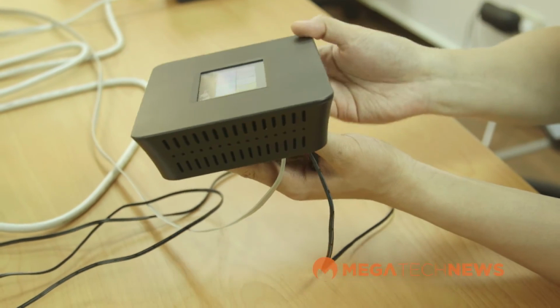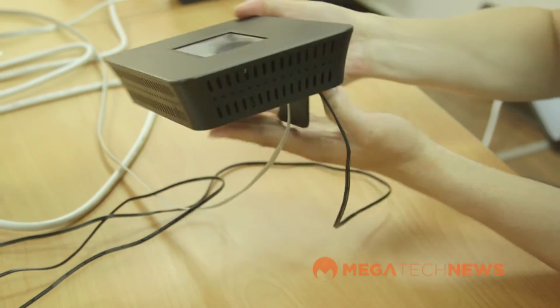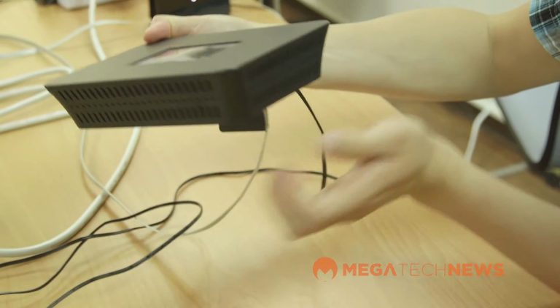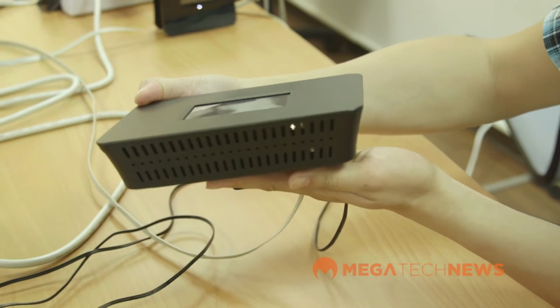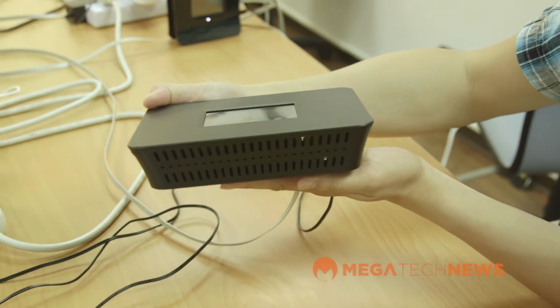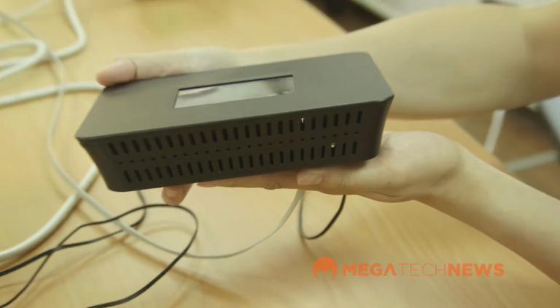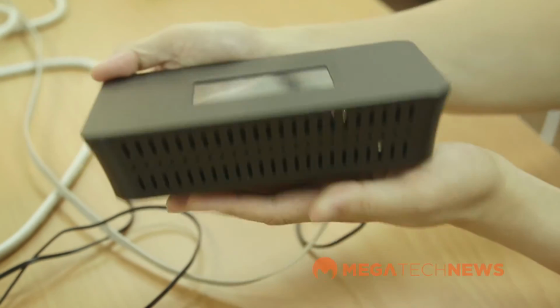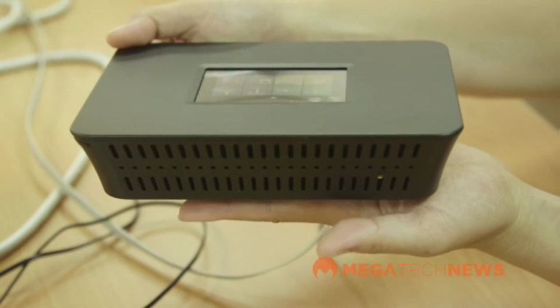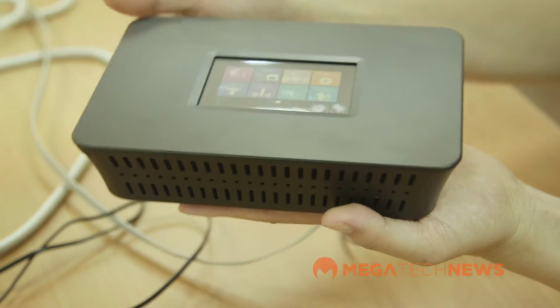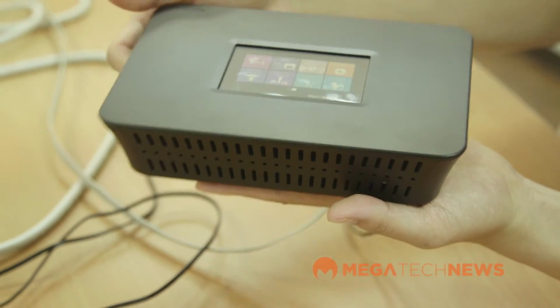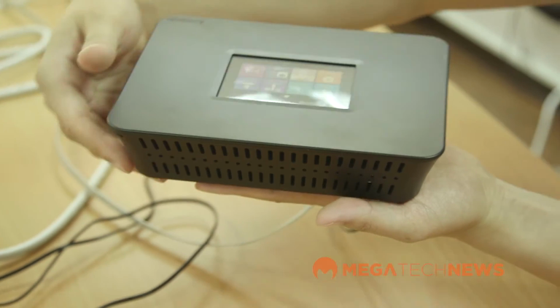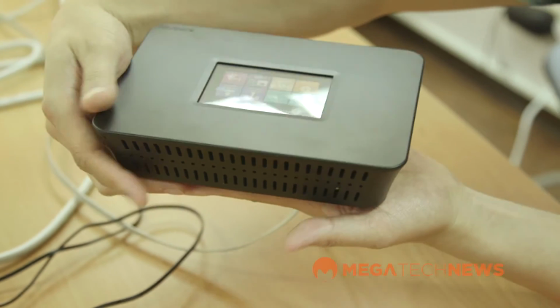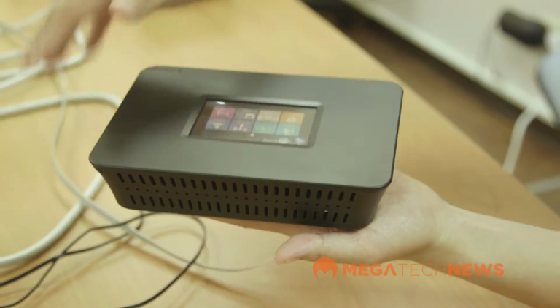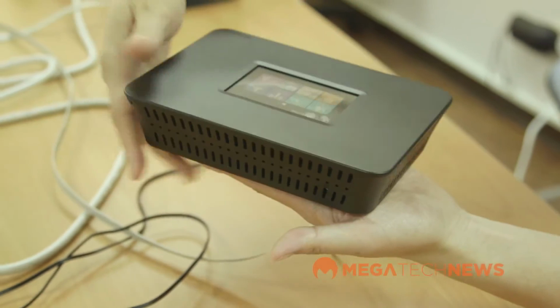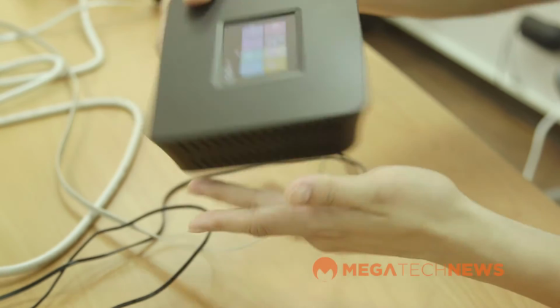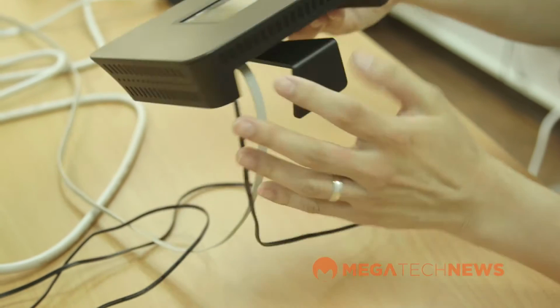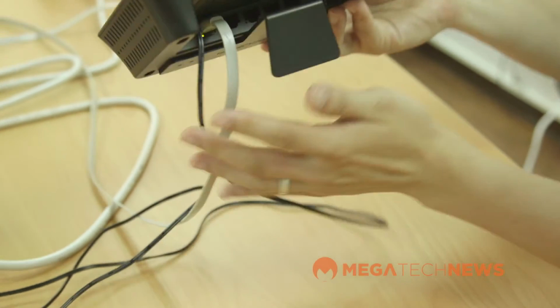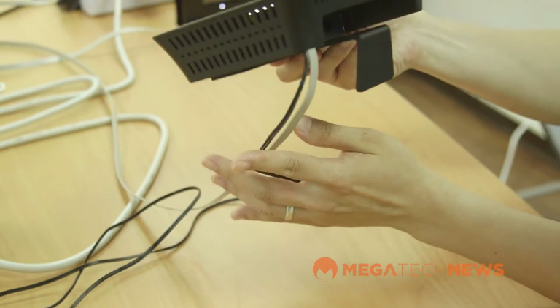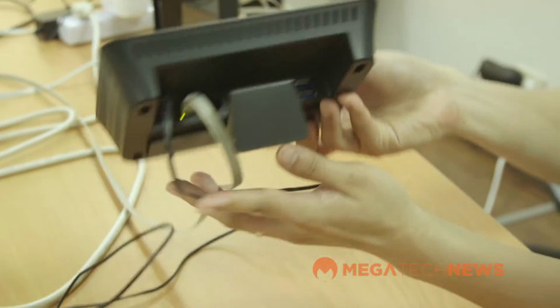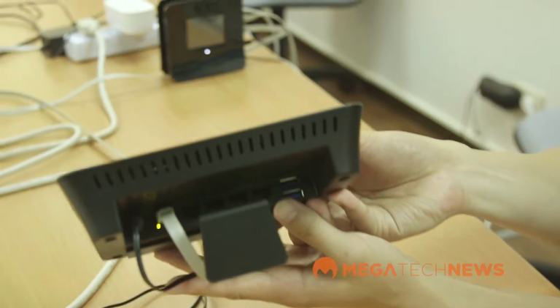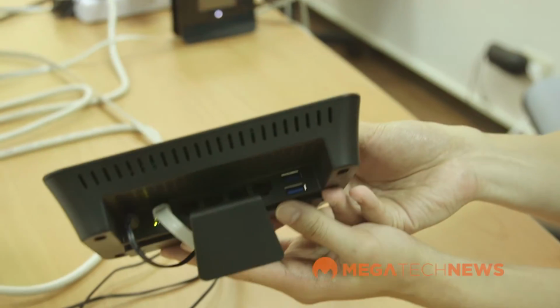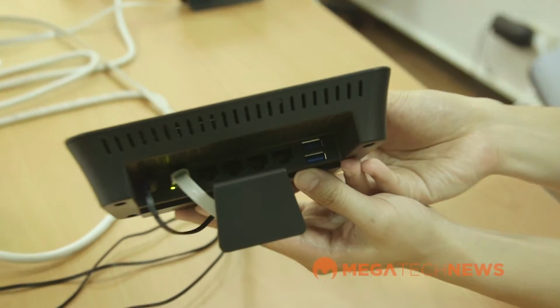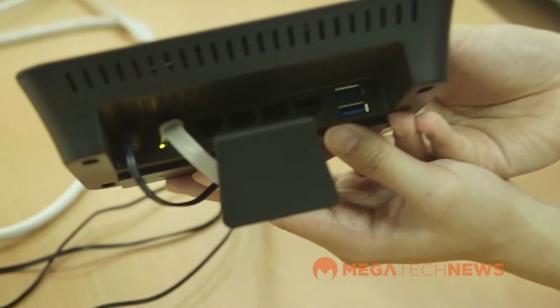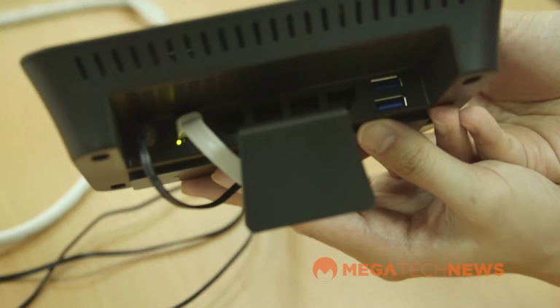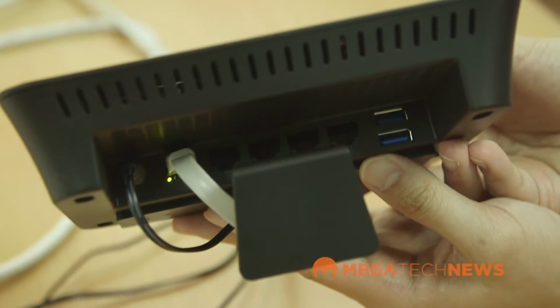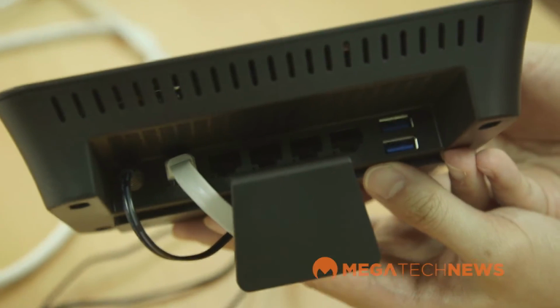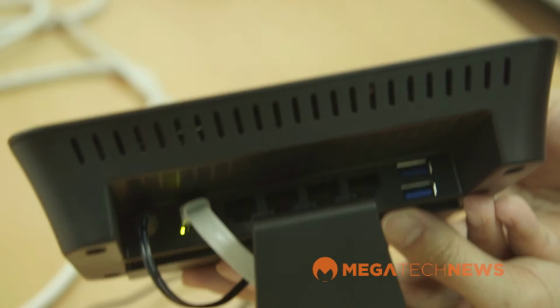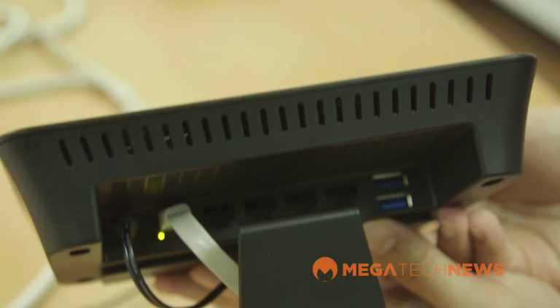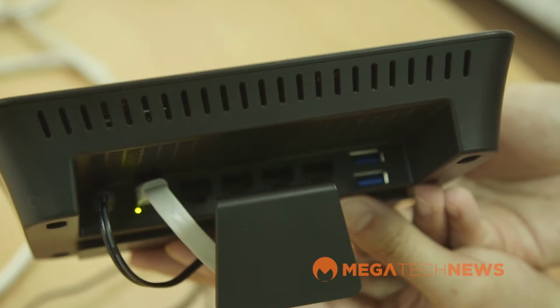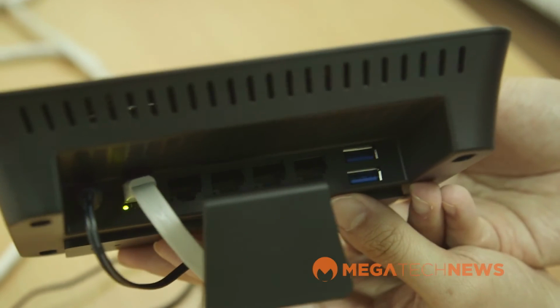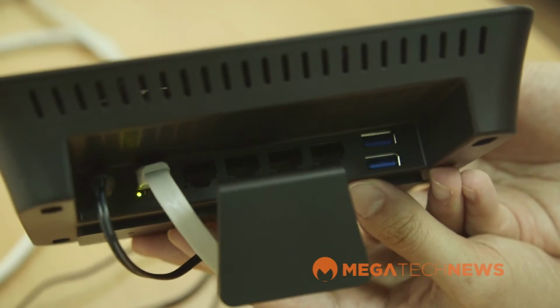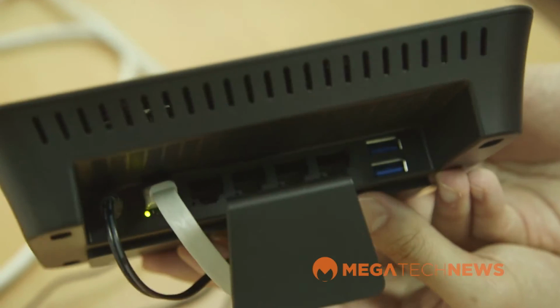They went through the process of upgrading a lot of the parts so it would be able to handle that. With the more compact design, they've also switched to heat pipe cooling so there's no active fan — it keeps the noise down and there are fewer parts that can go wrong.